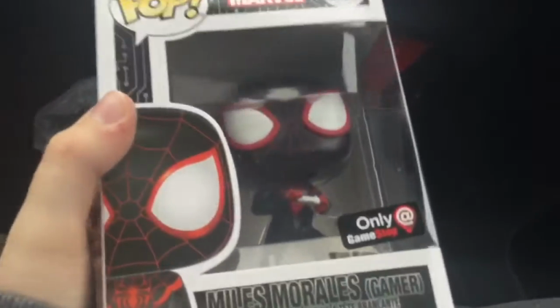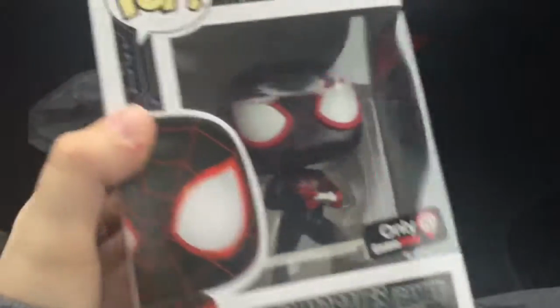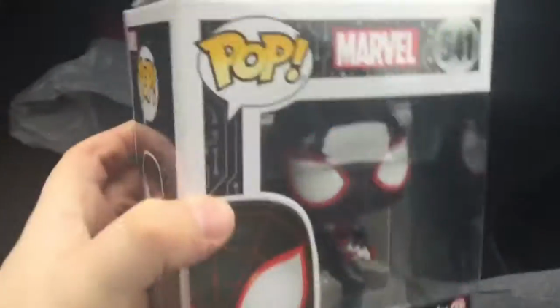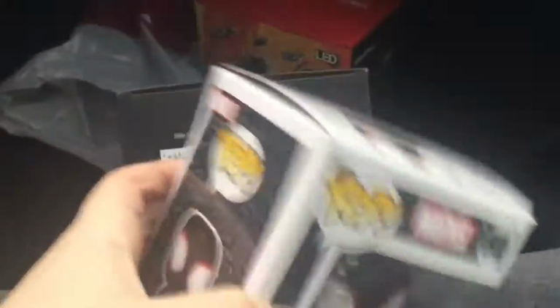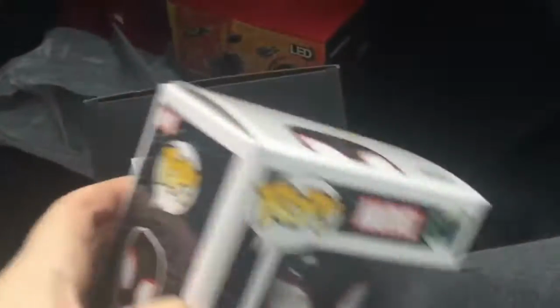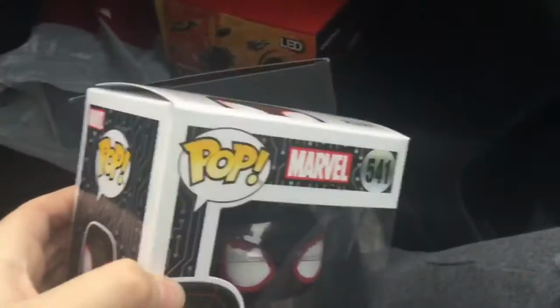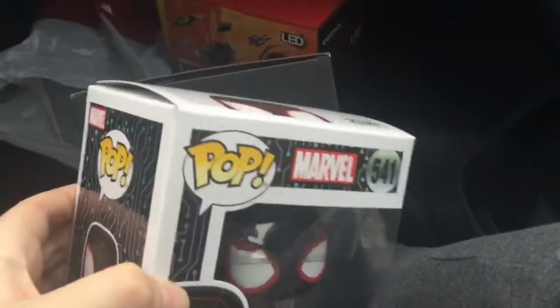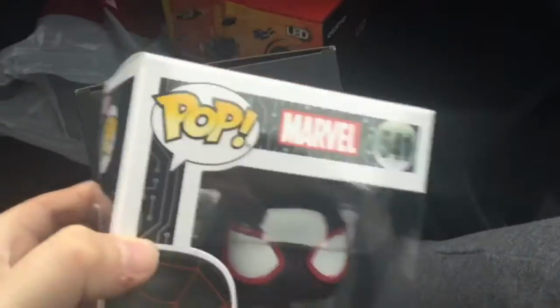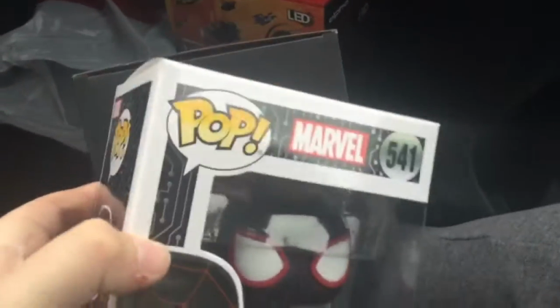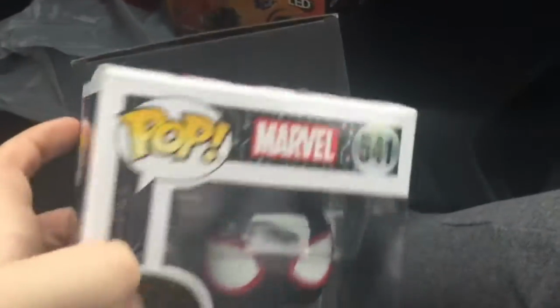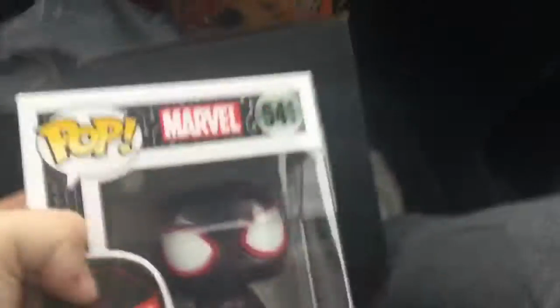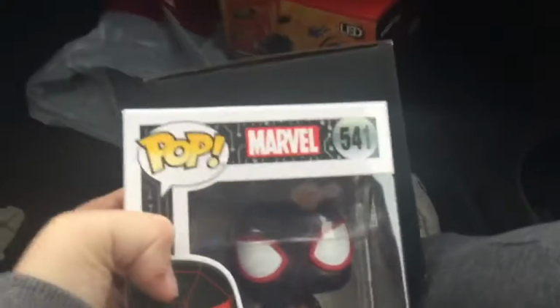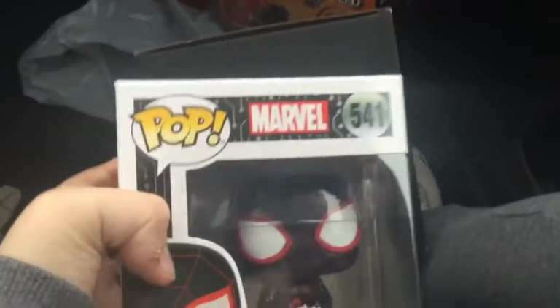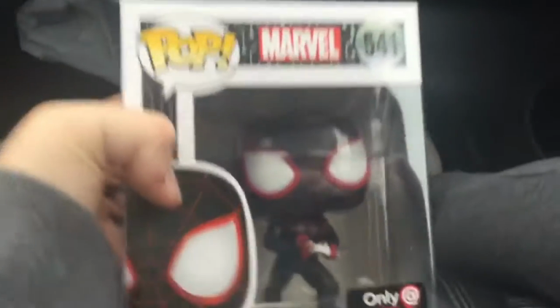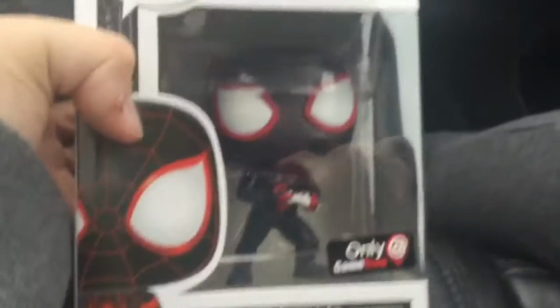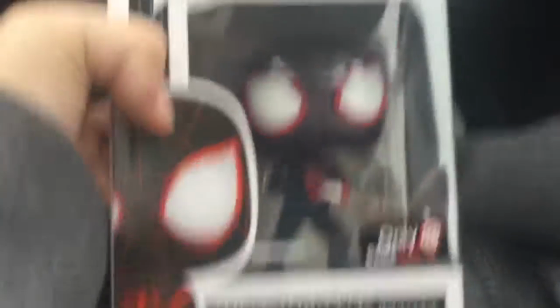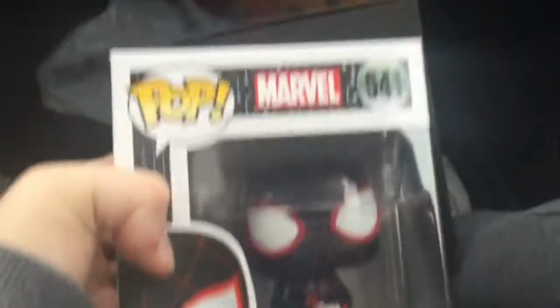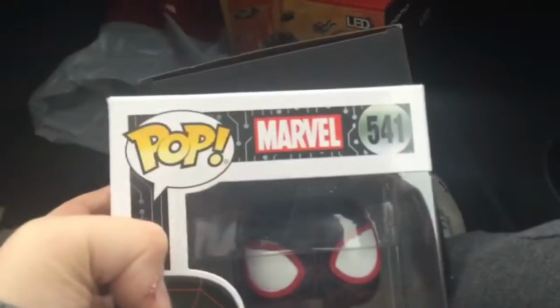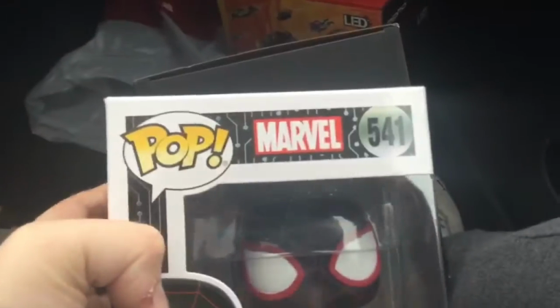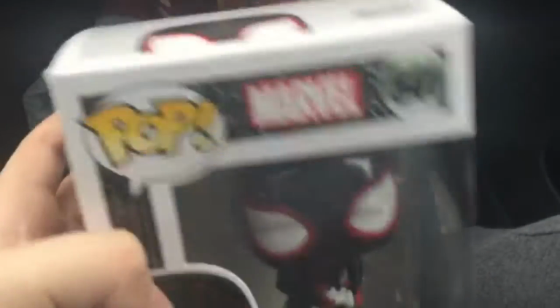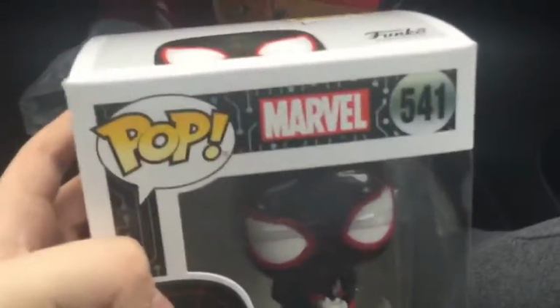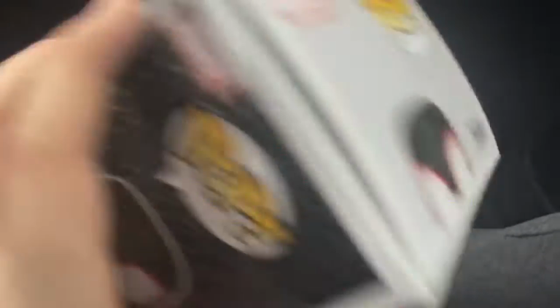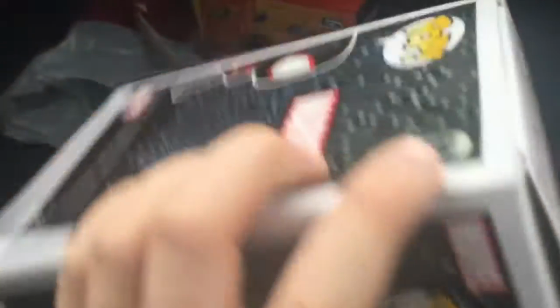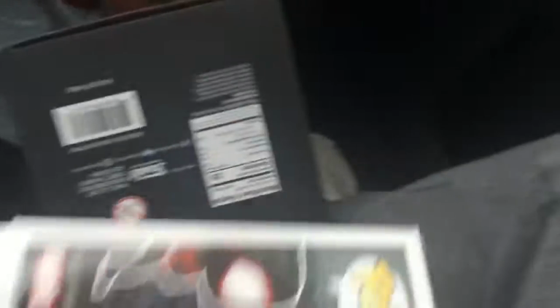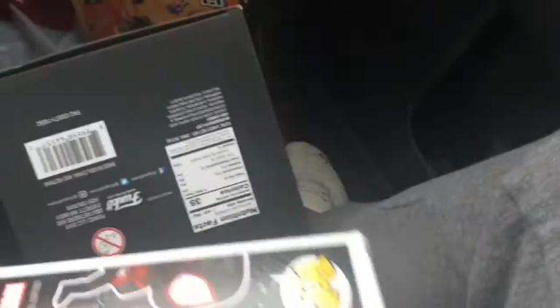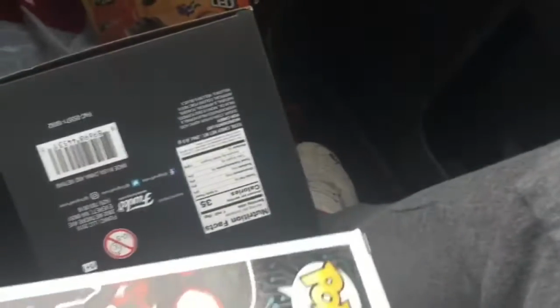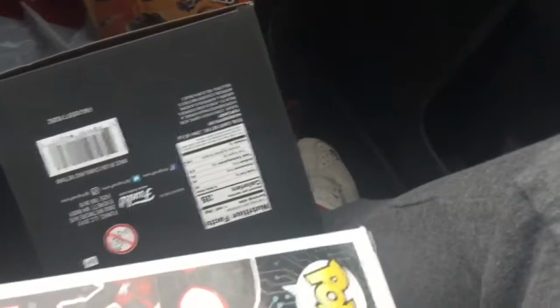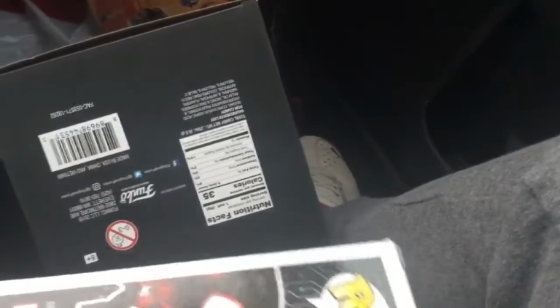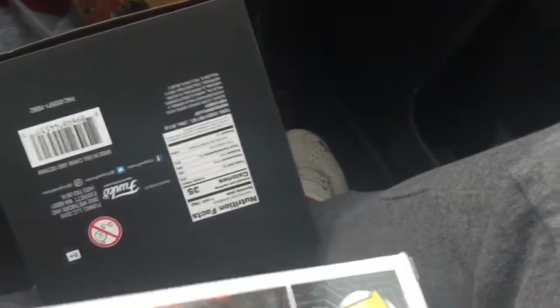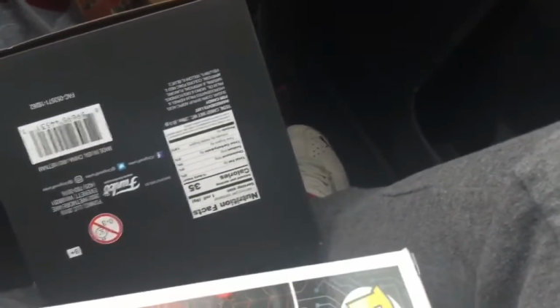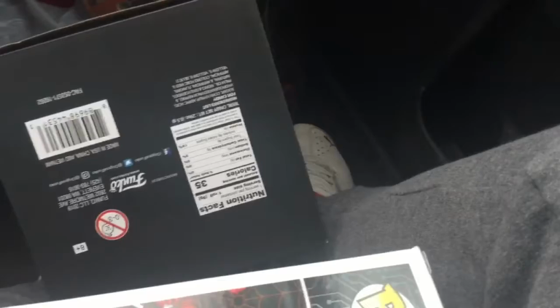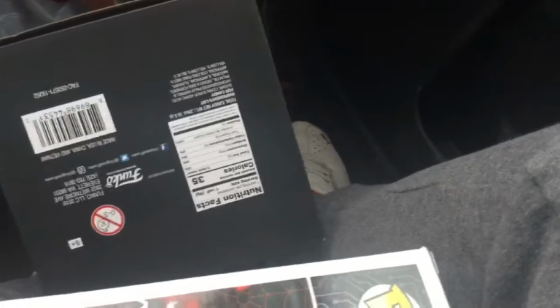Miles Morales — Miles Morales Gamer. And it has the sticker. The box, like Ben says, has a different feel.